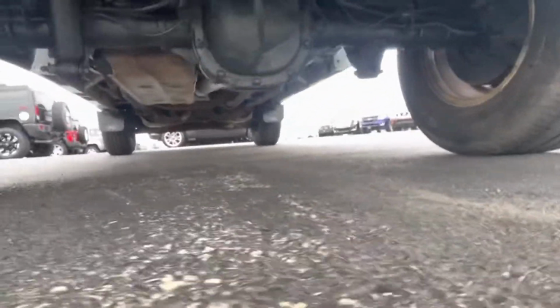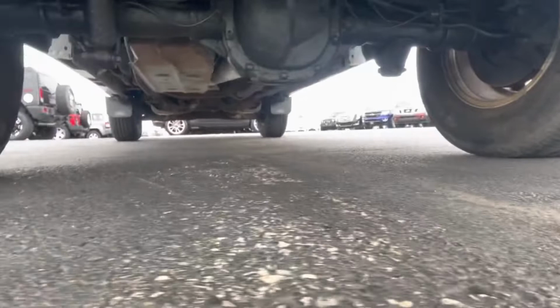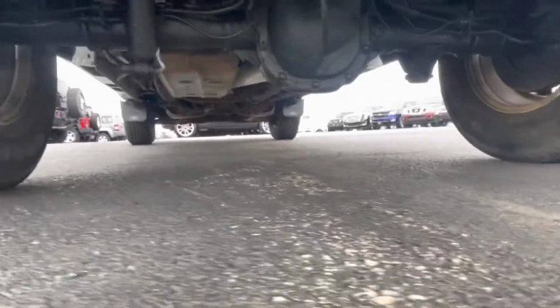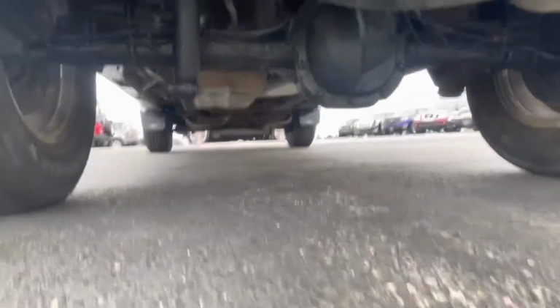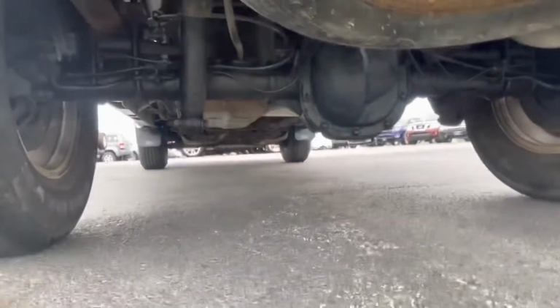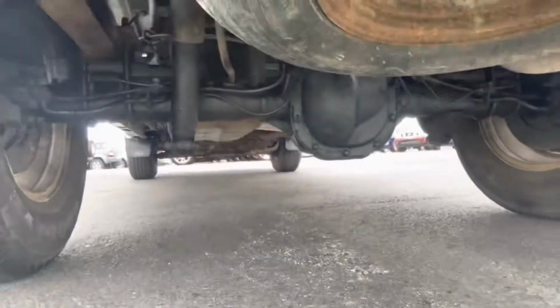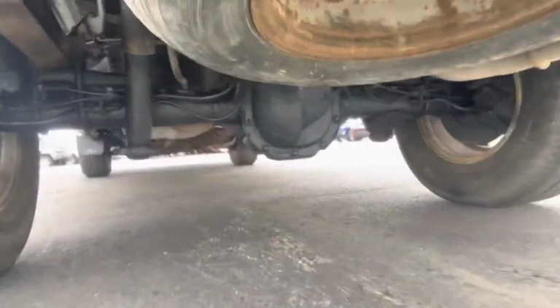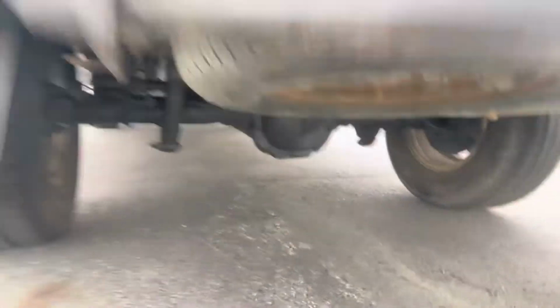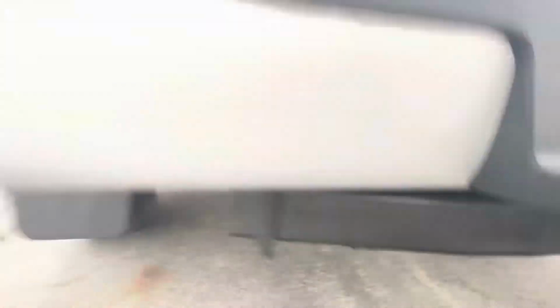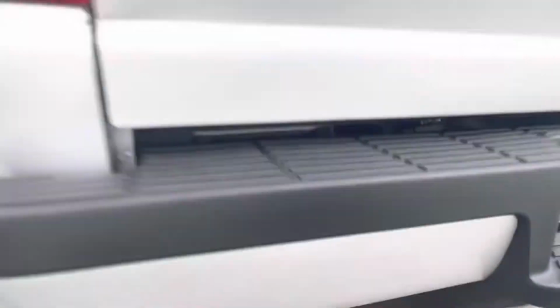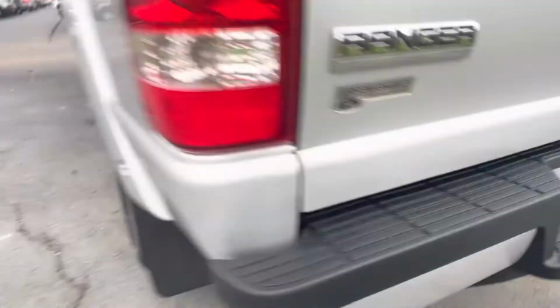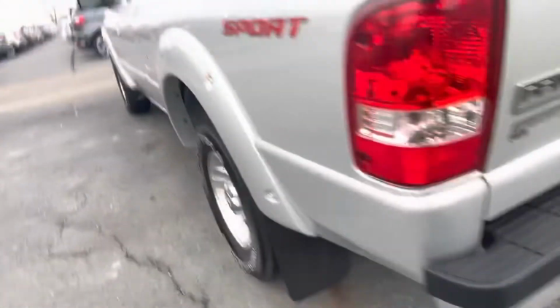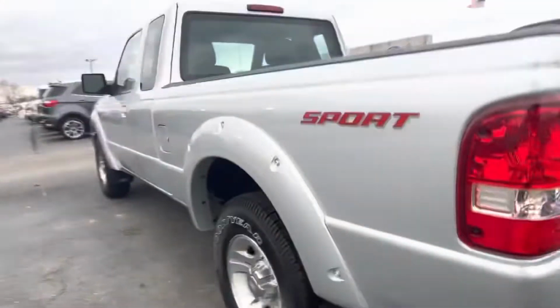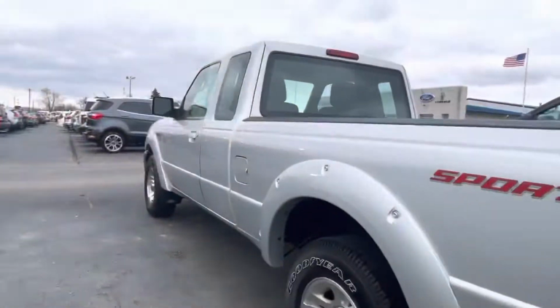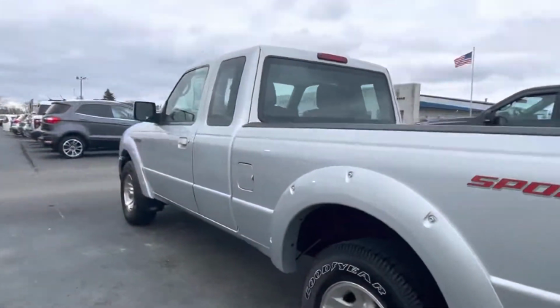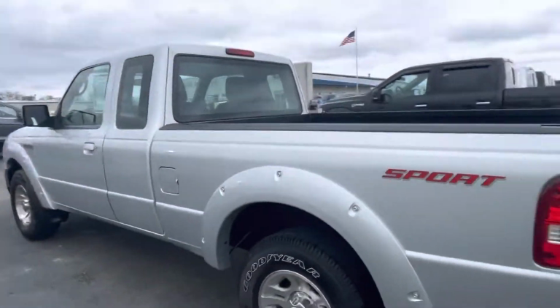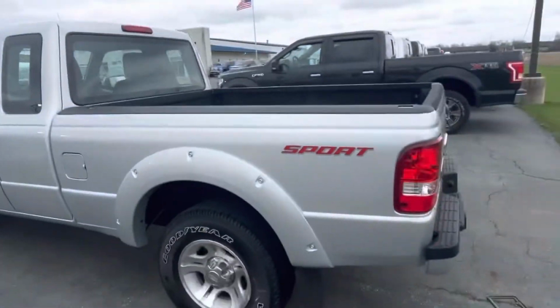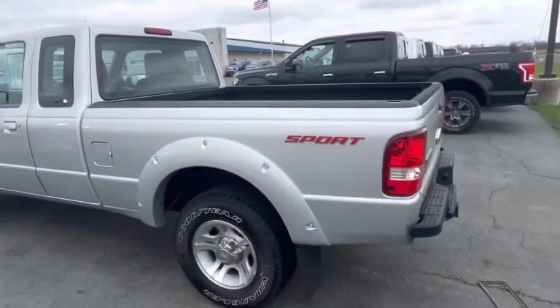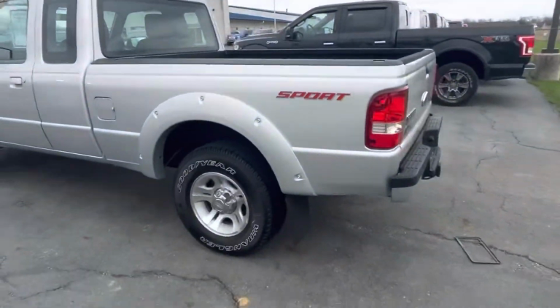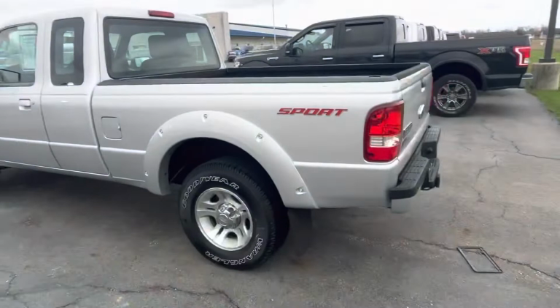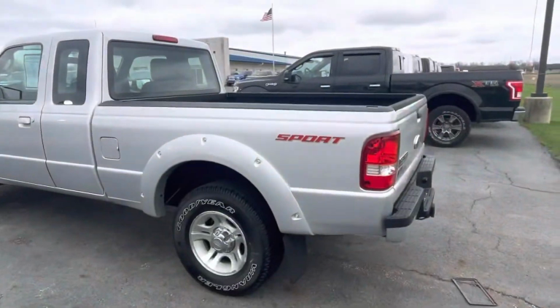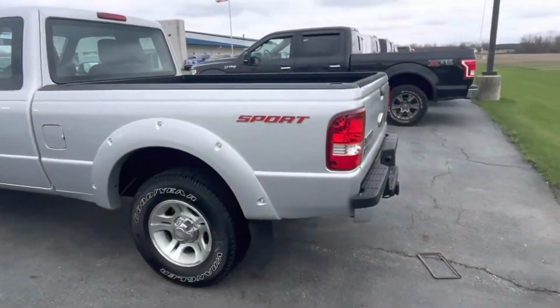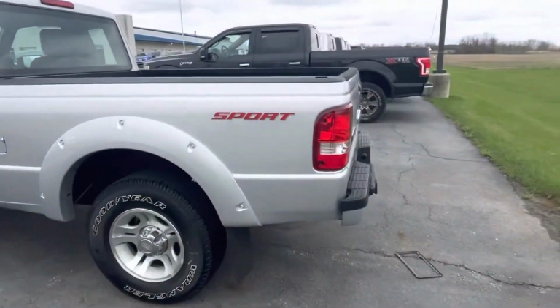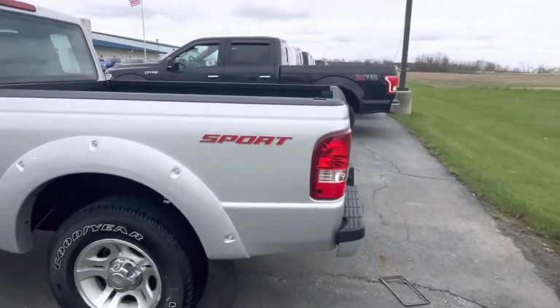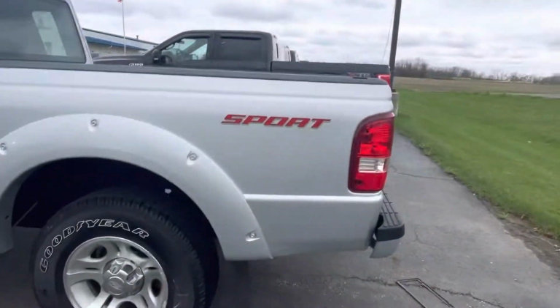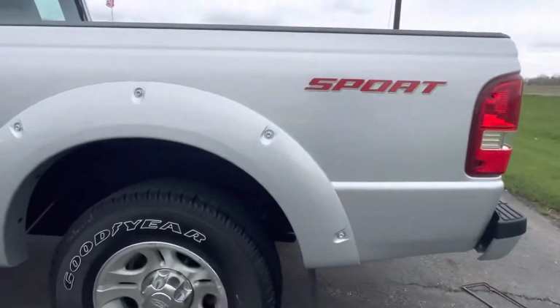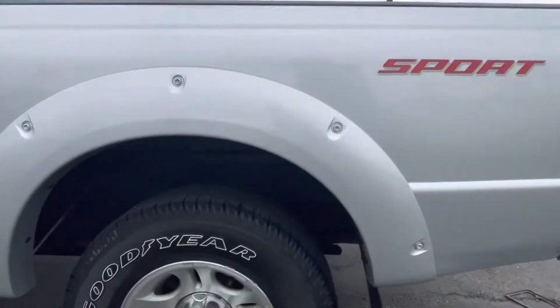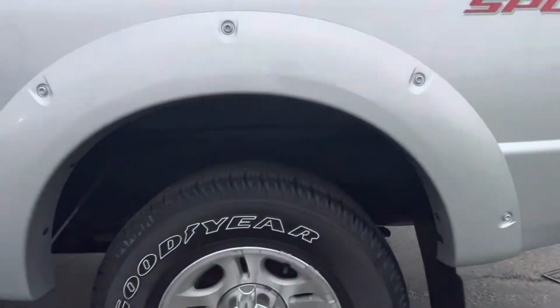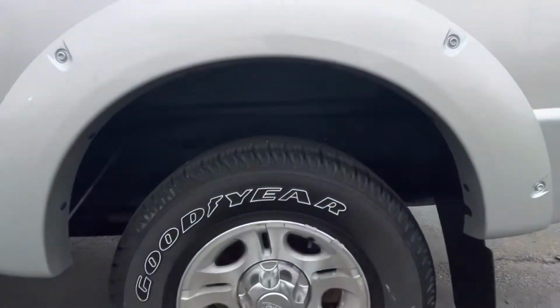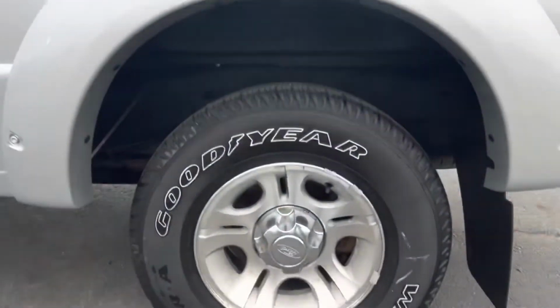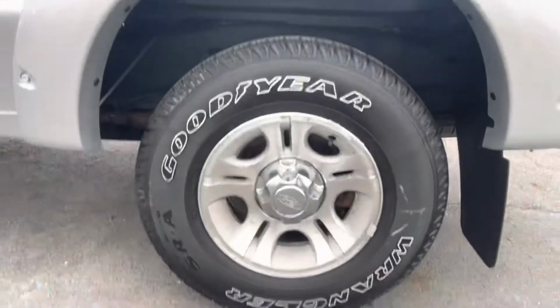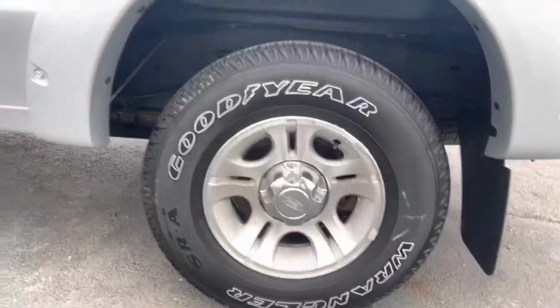Spray-in bed liner already installed there for you. Beautiful thing about YouTube — you can press pause at any time. Driver's side much the same in terms of that overall cleanliness.